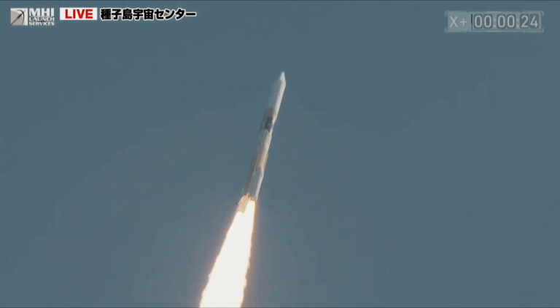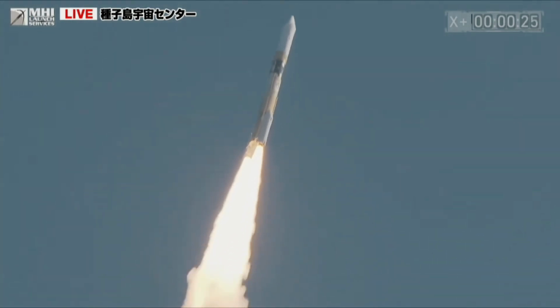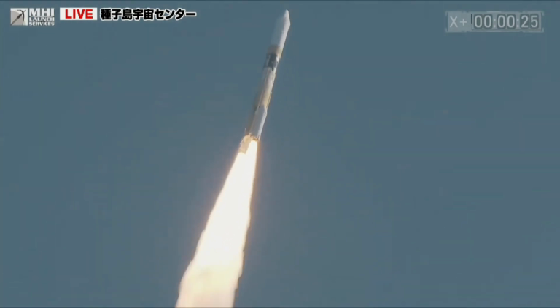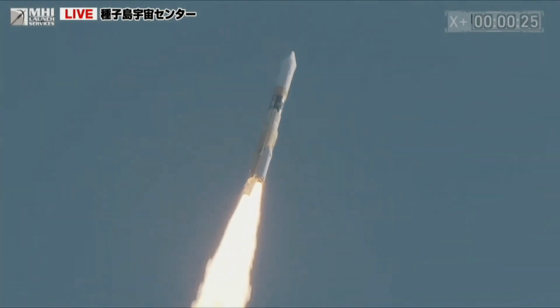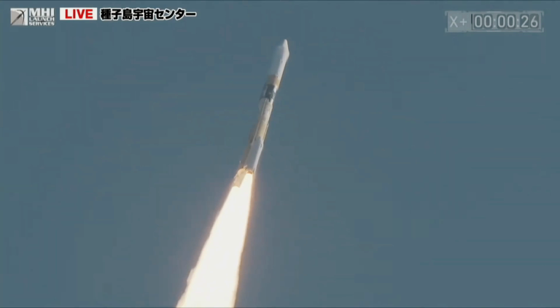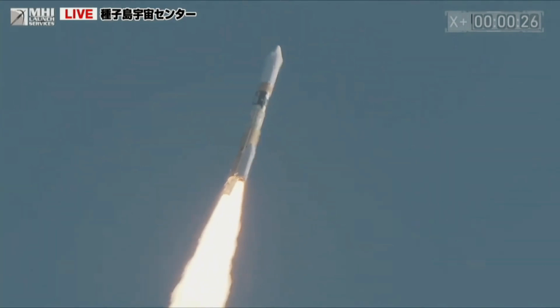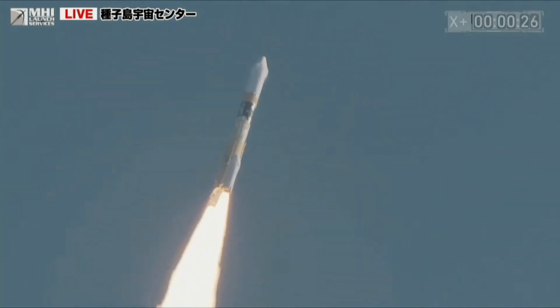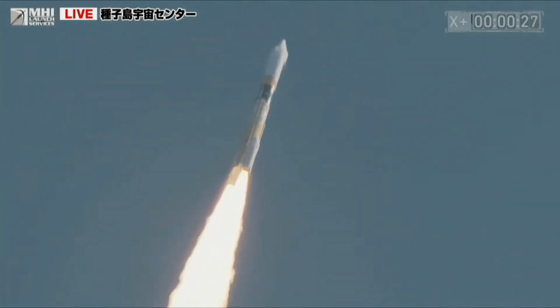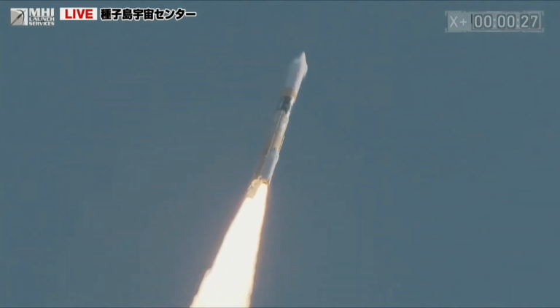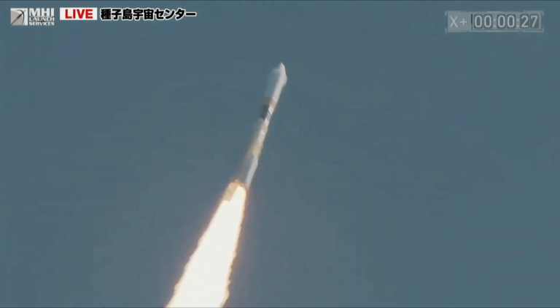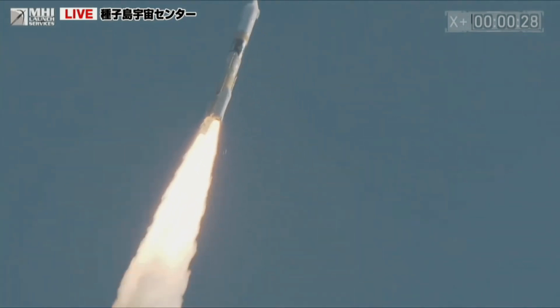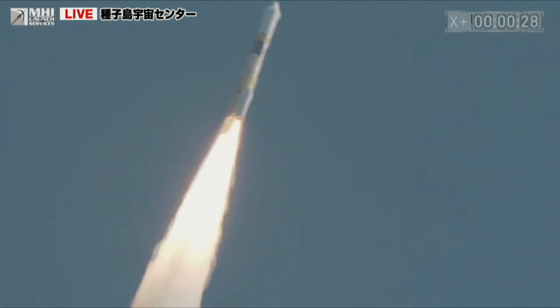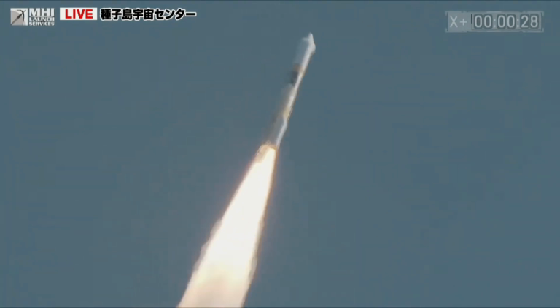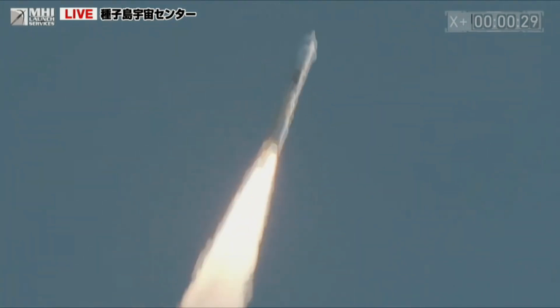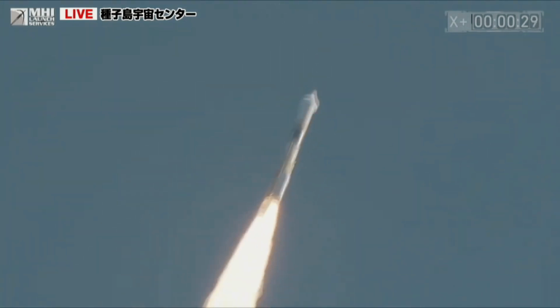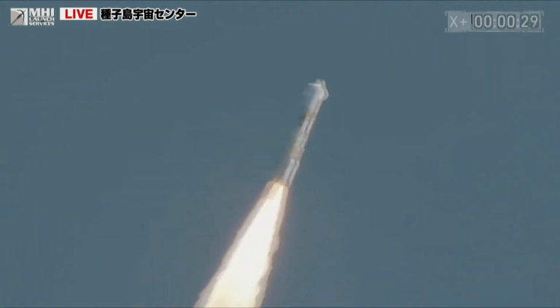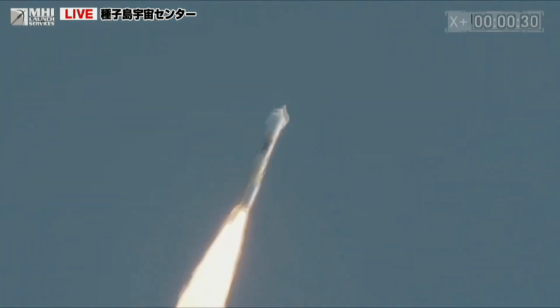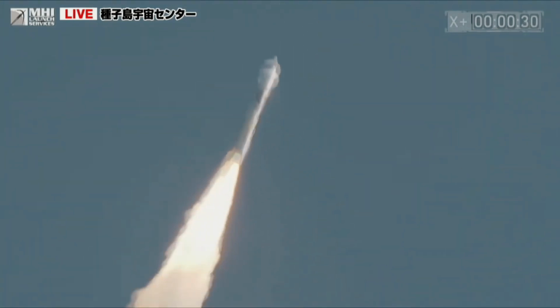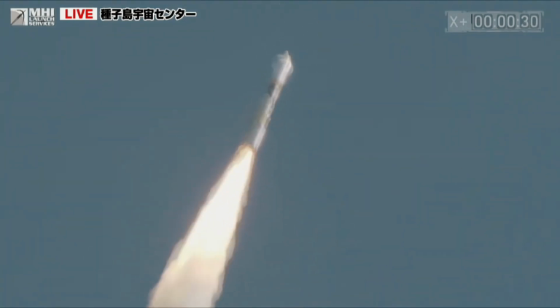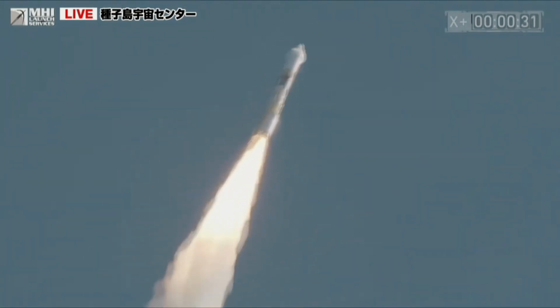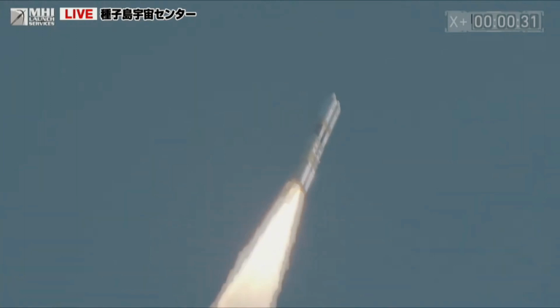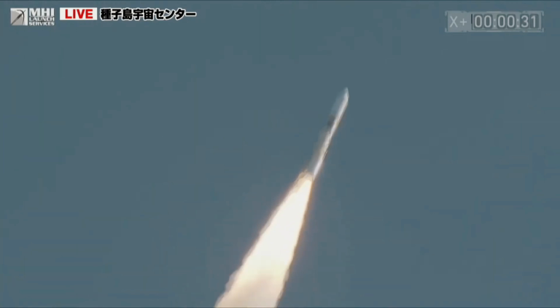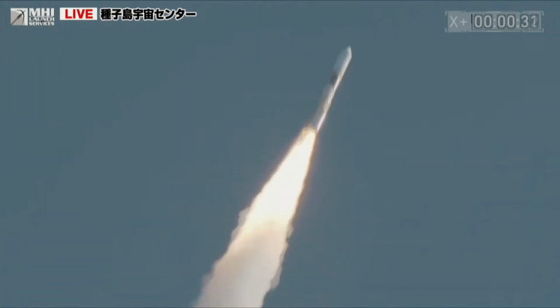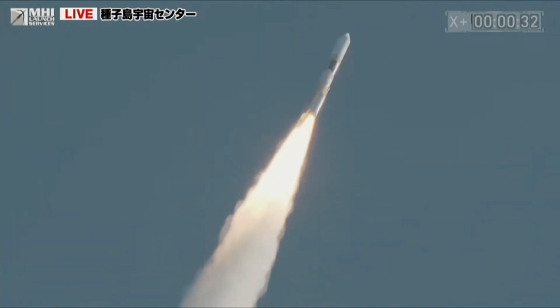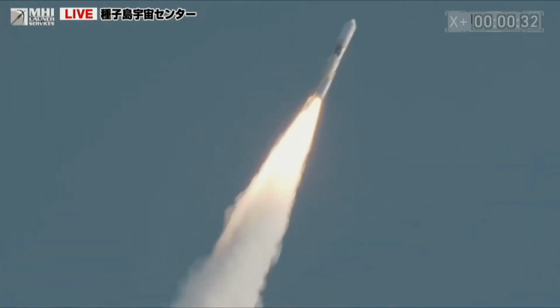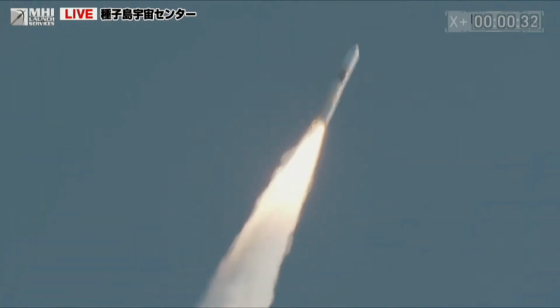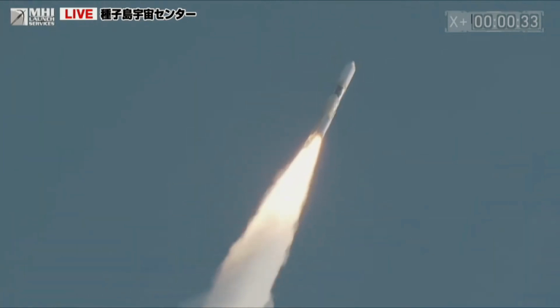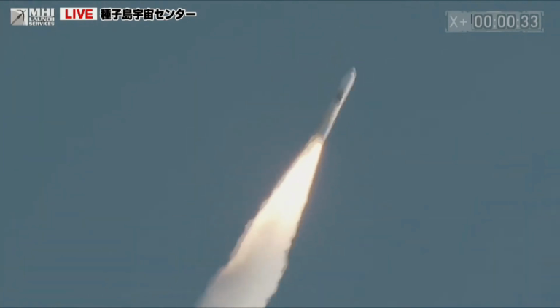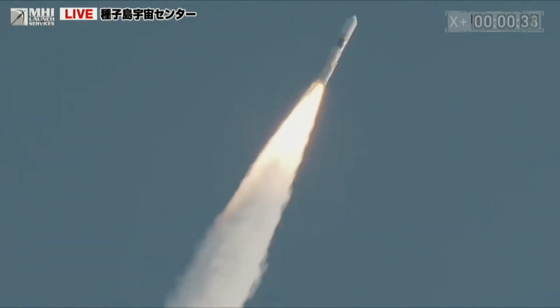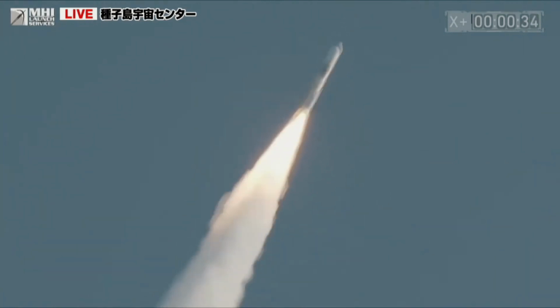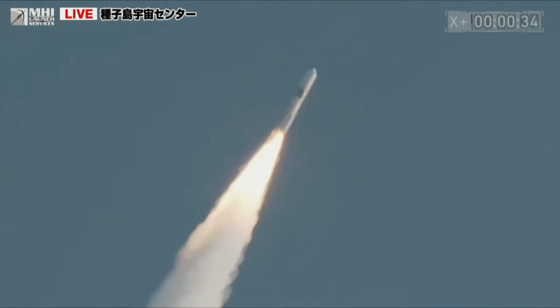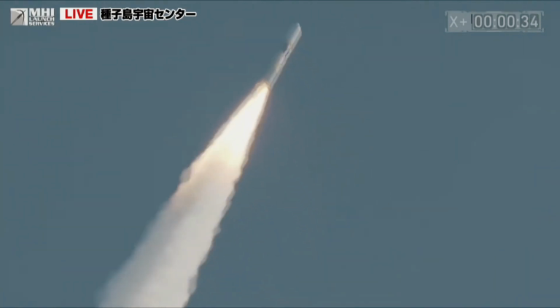Though the liftoff went off on time and without a major setback, there was an air of drama because the original launch on August 28 was scrubbed at the last minute due to excessive high-altitude winds.